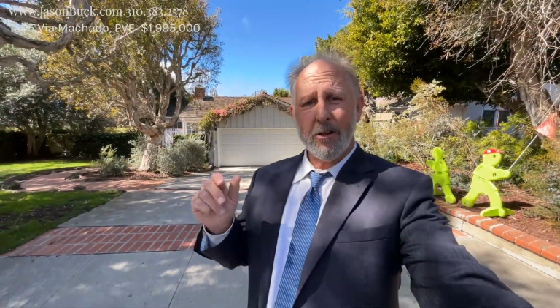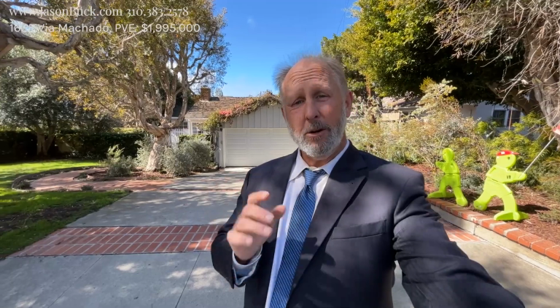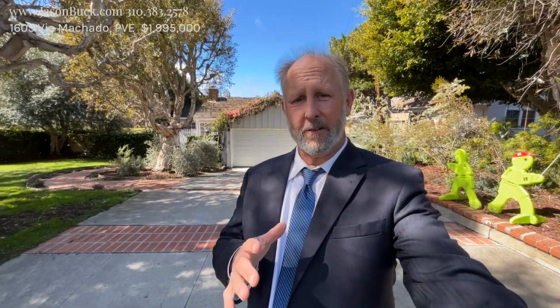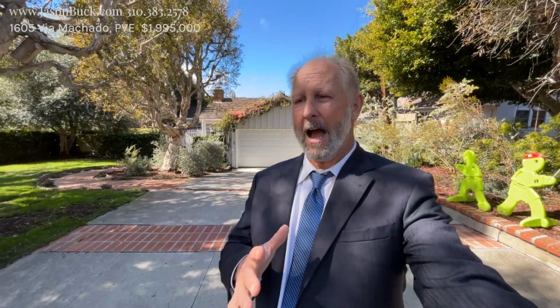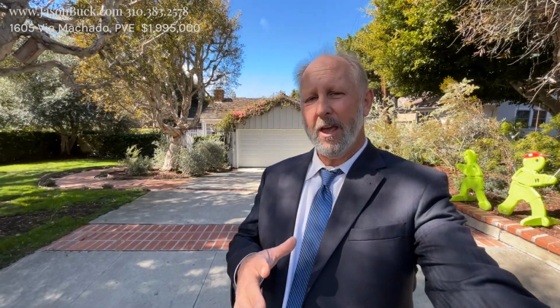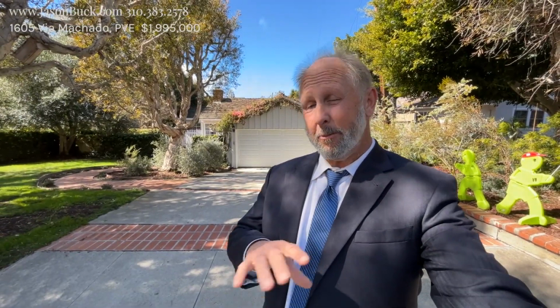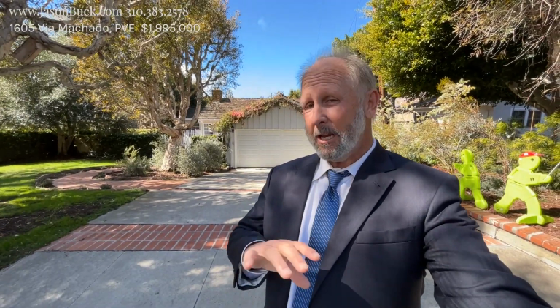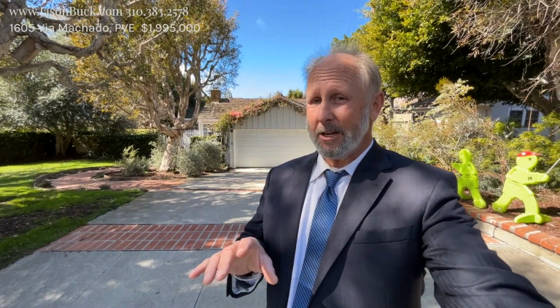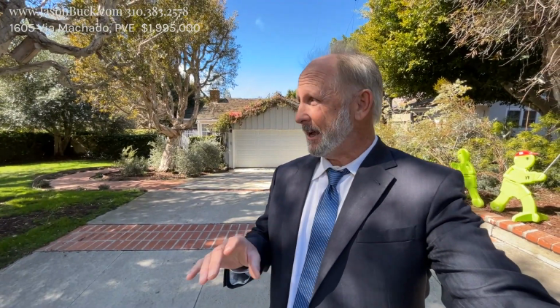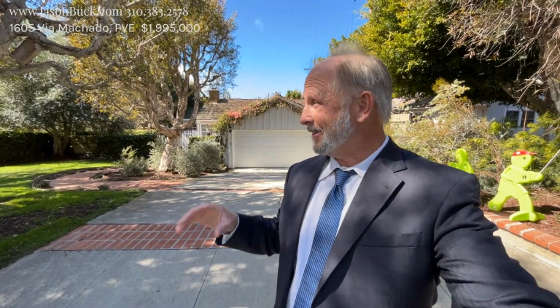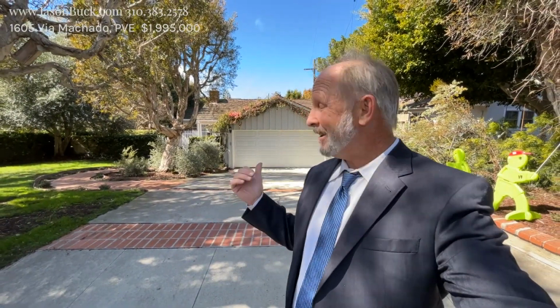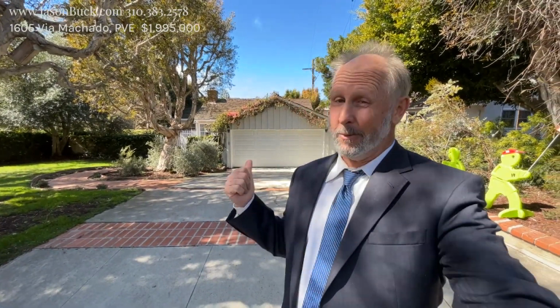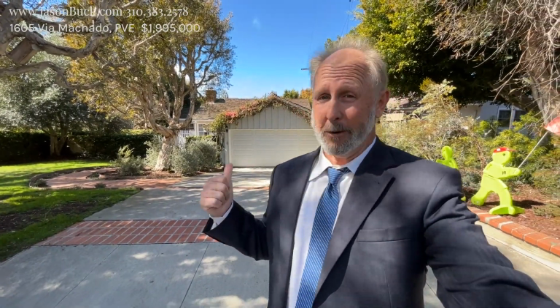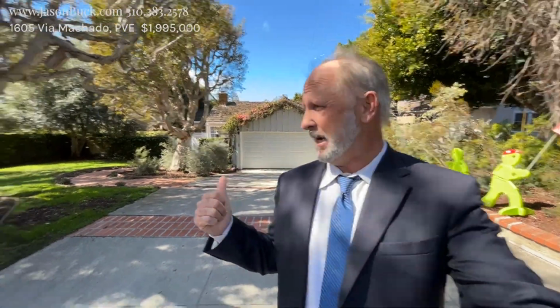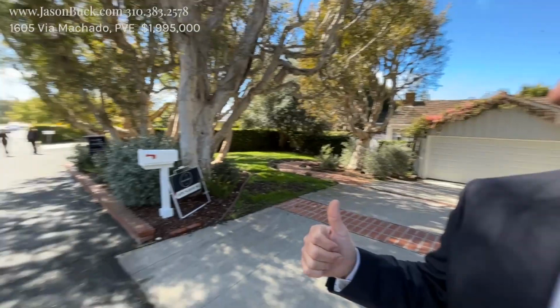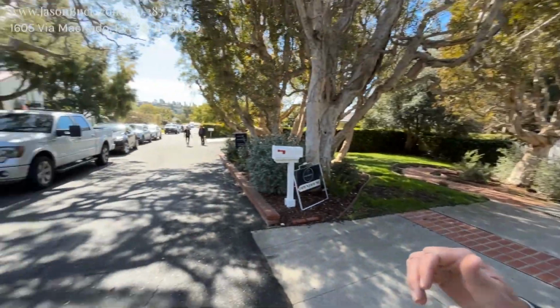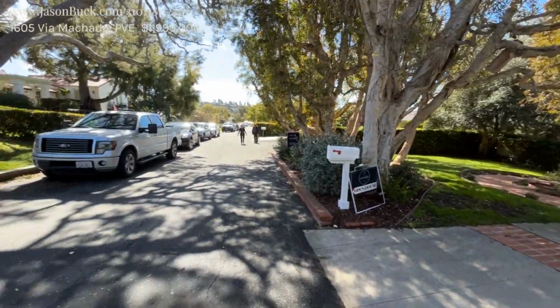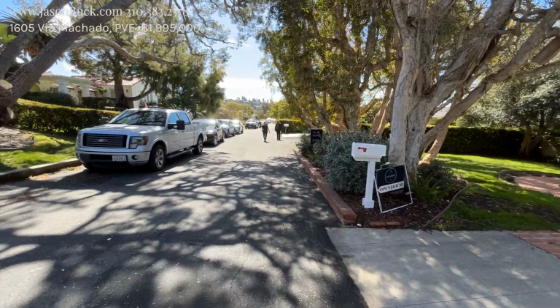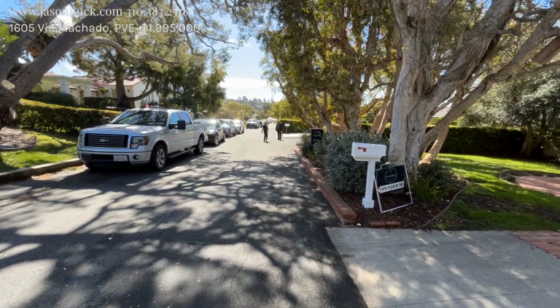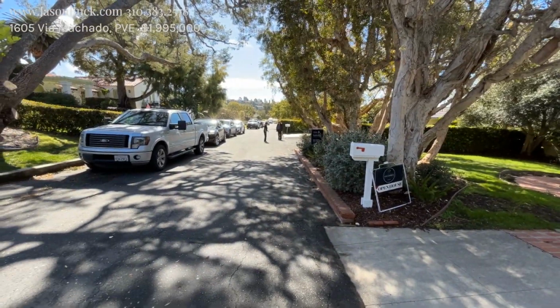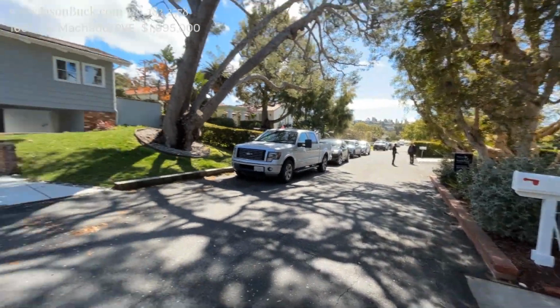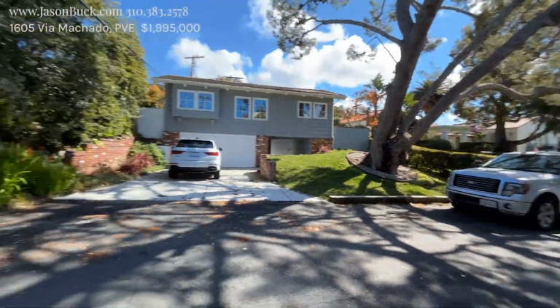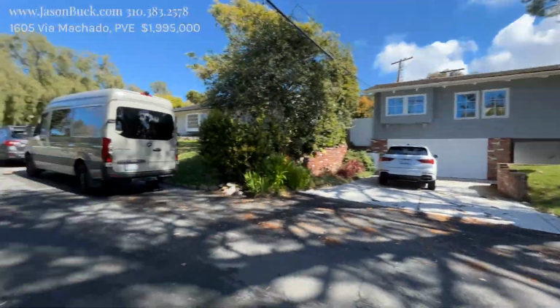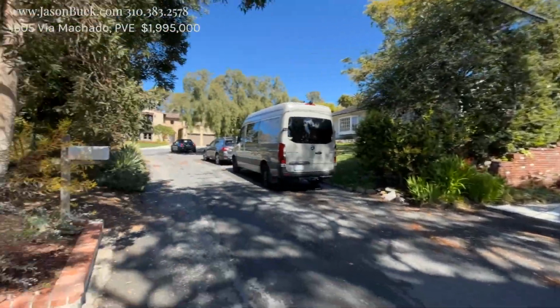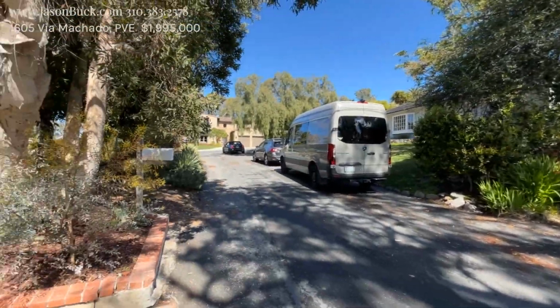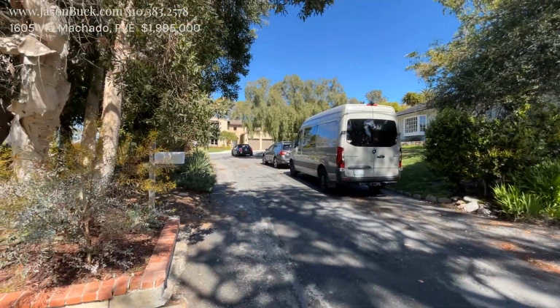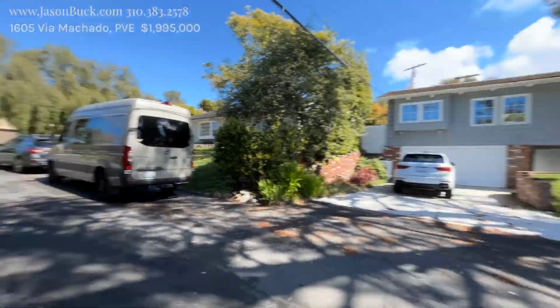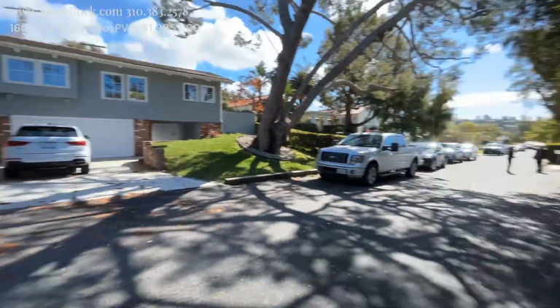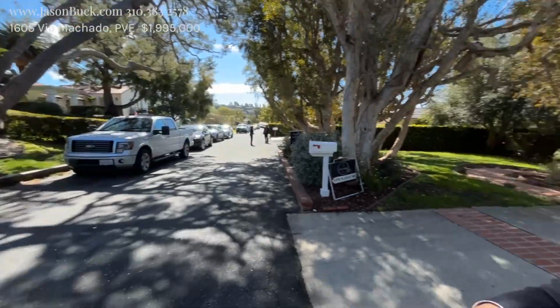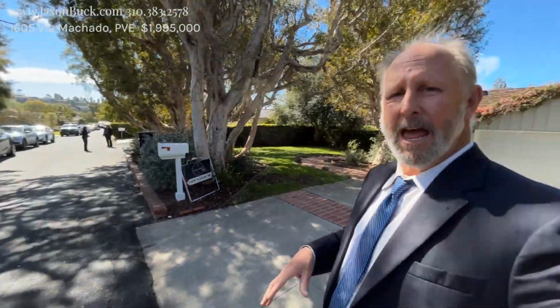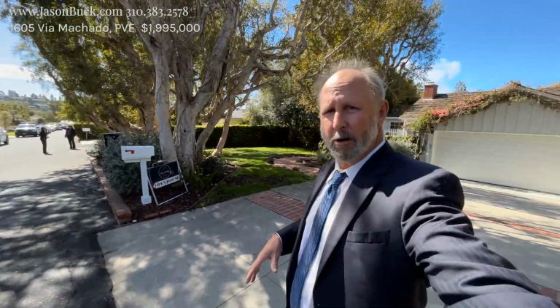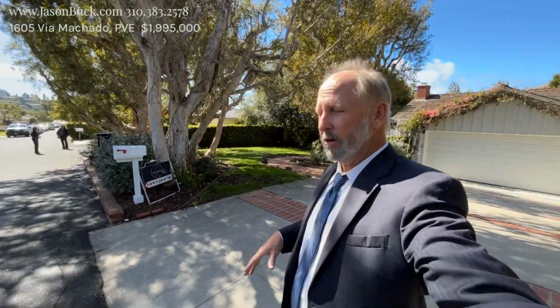This way you get to see the house — and you may need to change your plans because this is a busy property. We're on a gorgeous little street here. The street's called Via Machado, but the area is called Espinosa Circle.